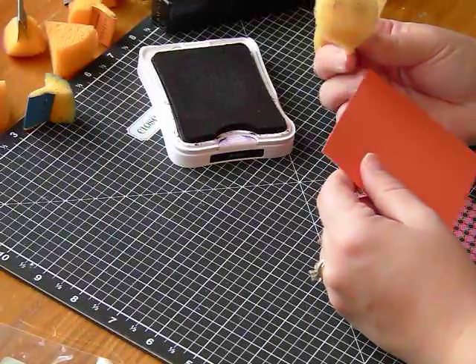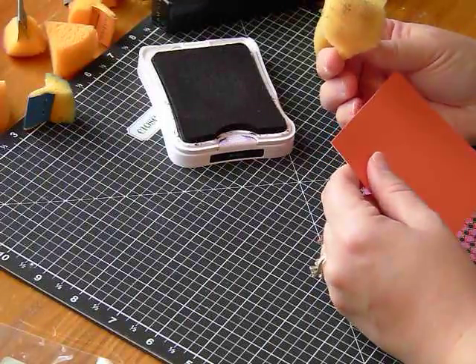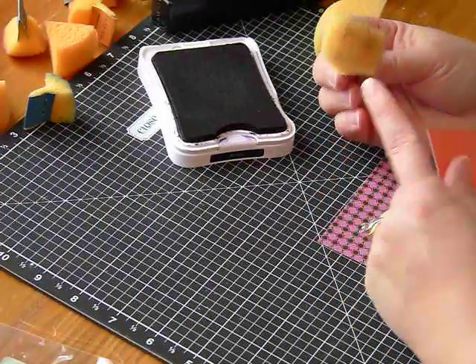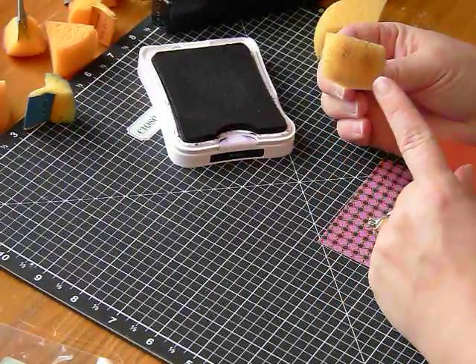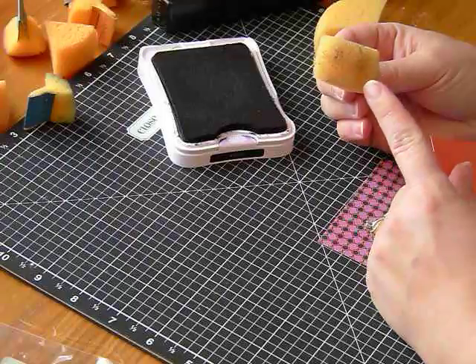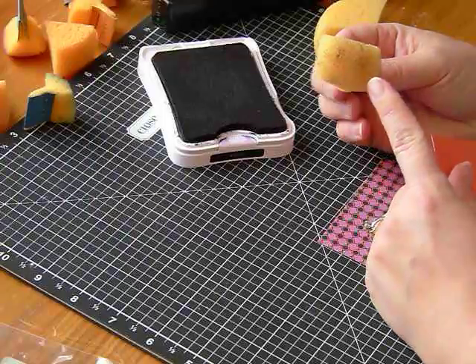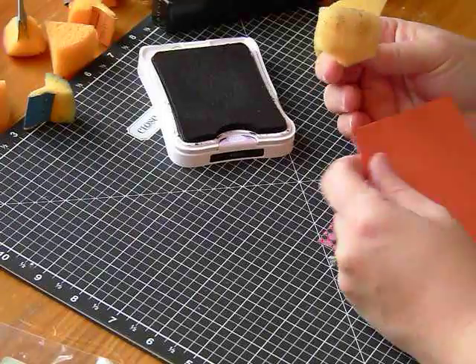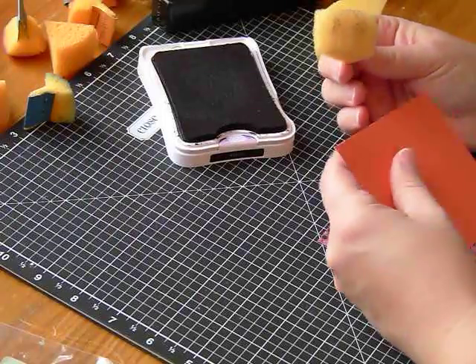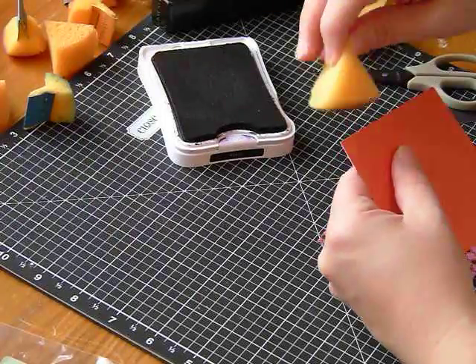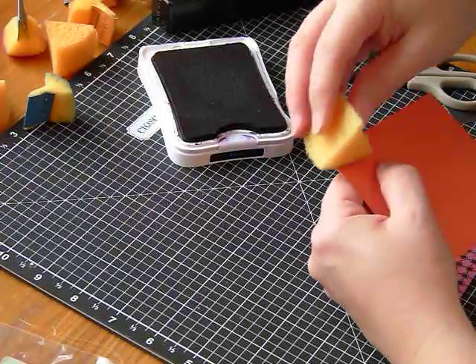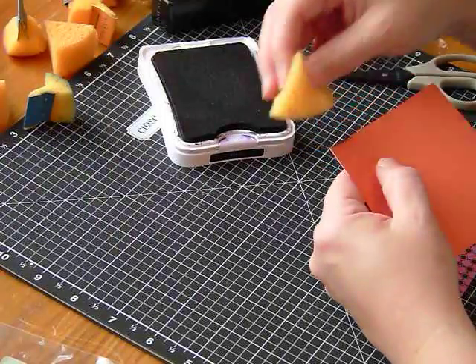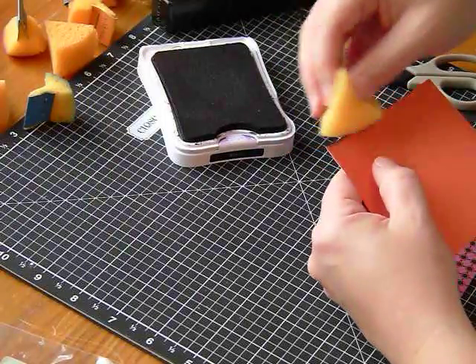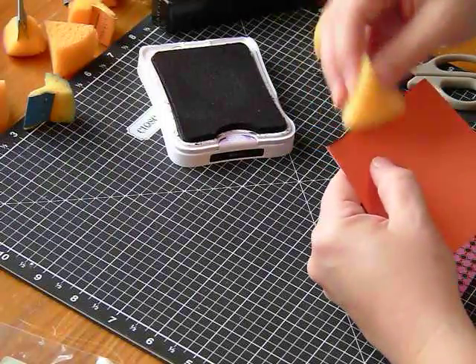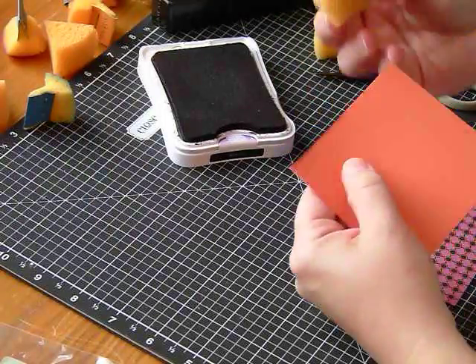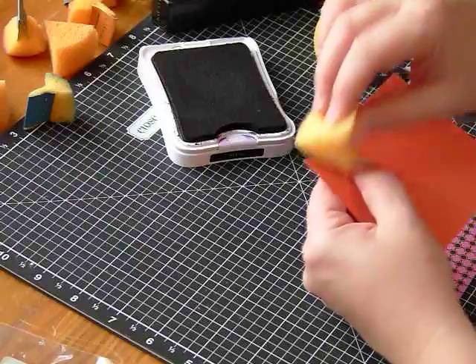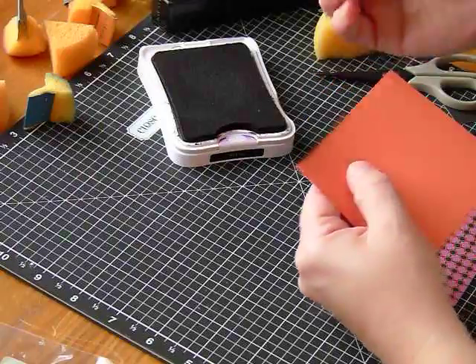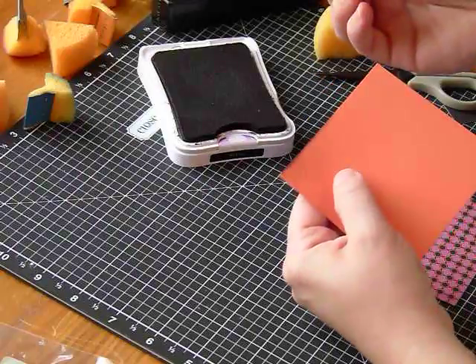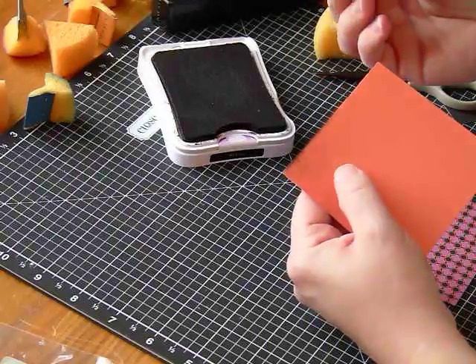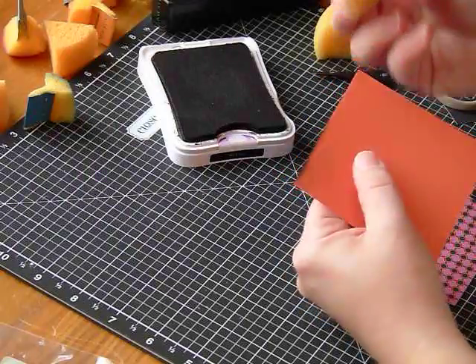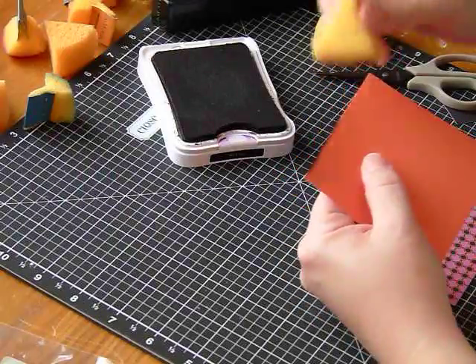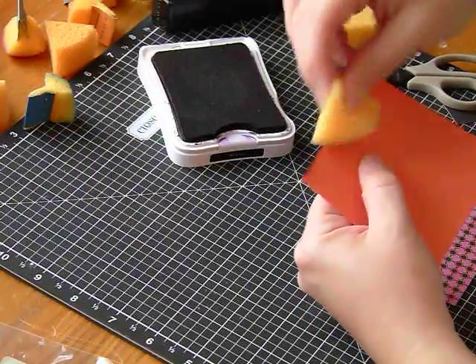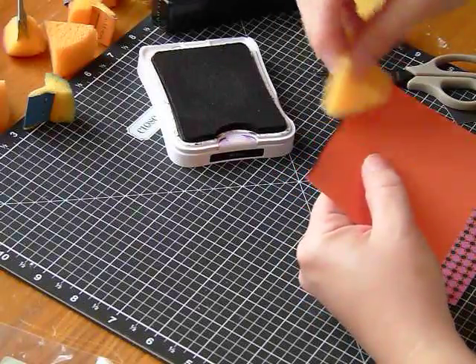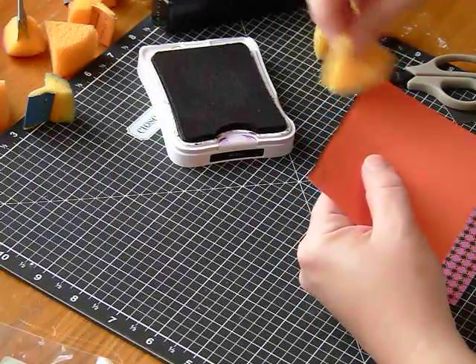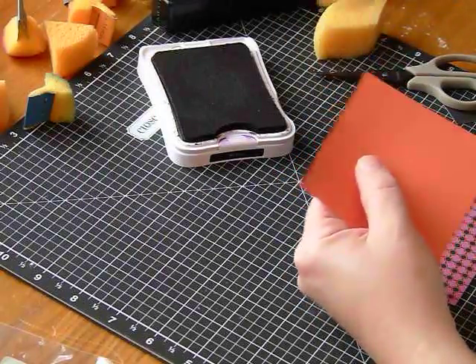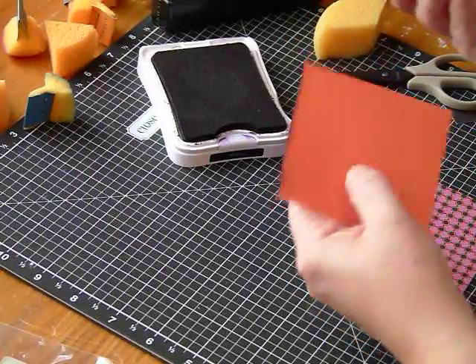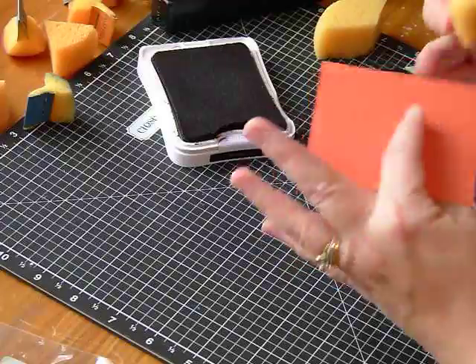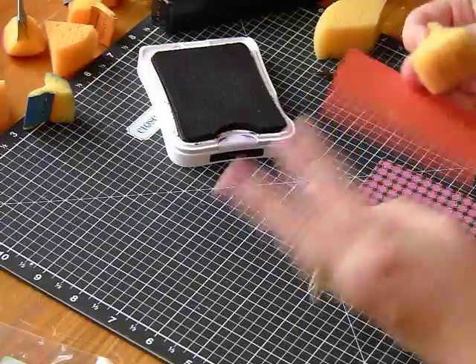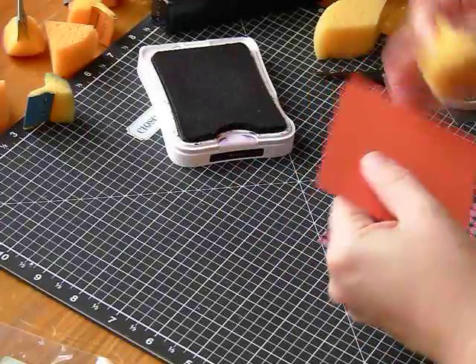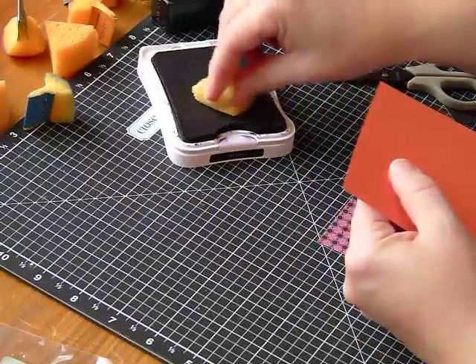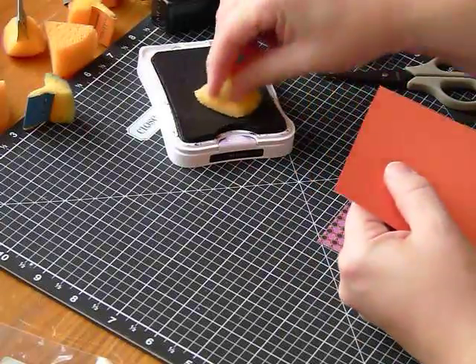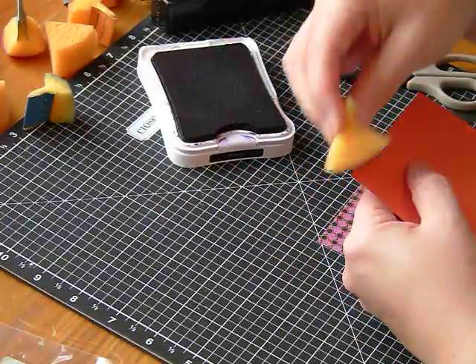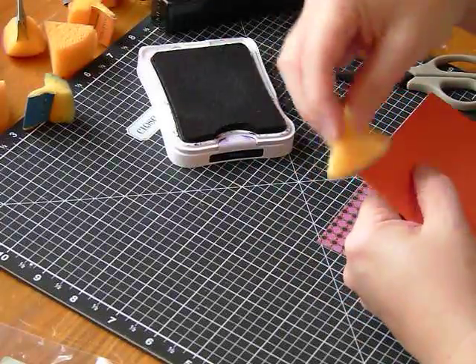Don't worry about that. And I know it doesn't look like a whole lot, but this one is pretty well loaded. You're just going to brush — and I was so well loaded that I have a little too much. So what we can always do is, our cardstocks are double-sided.